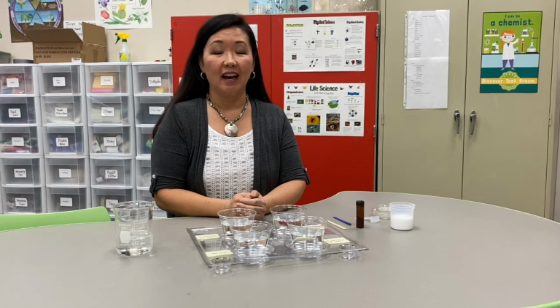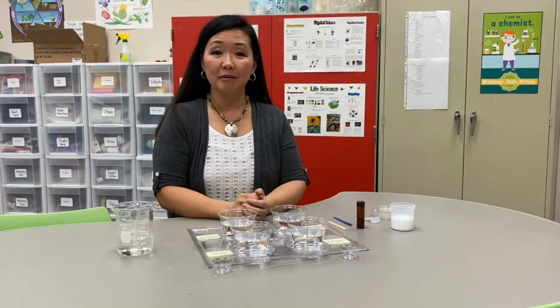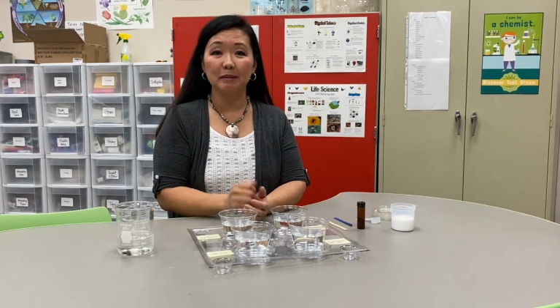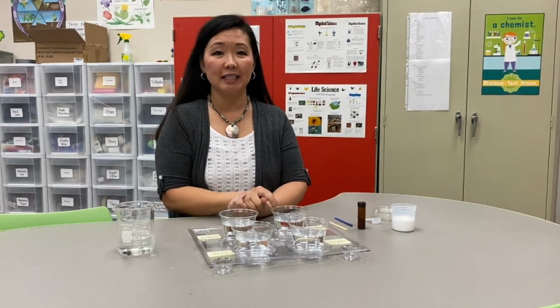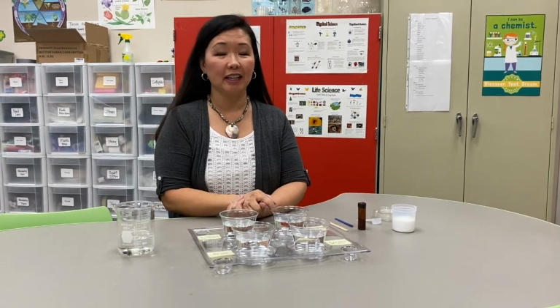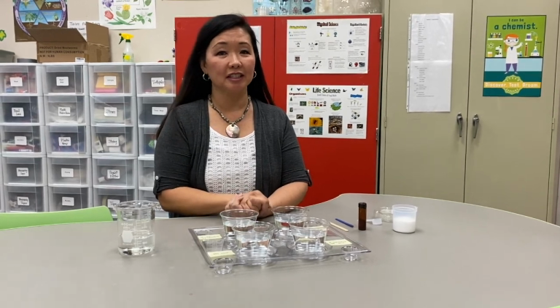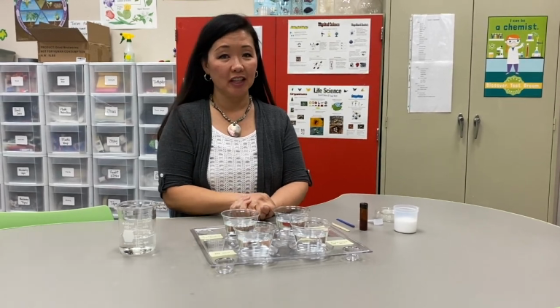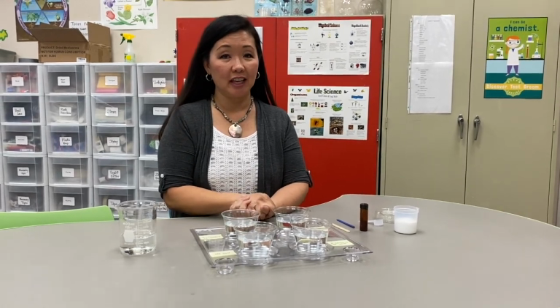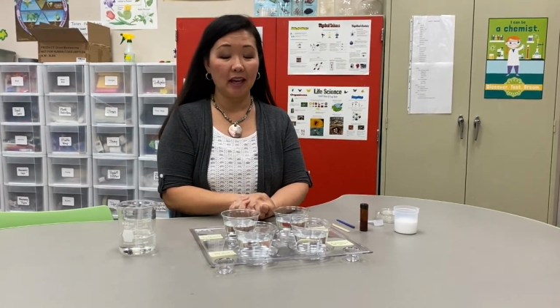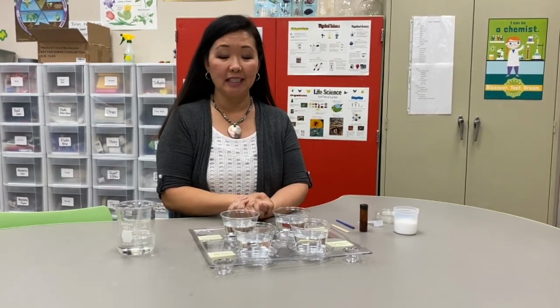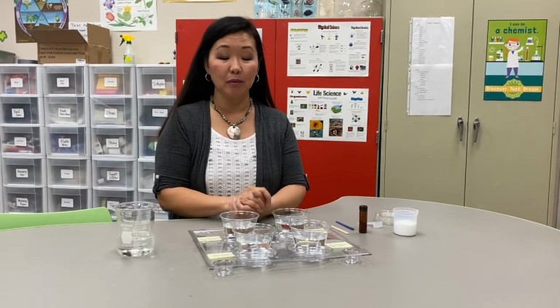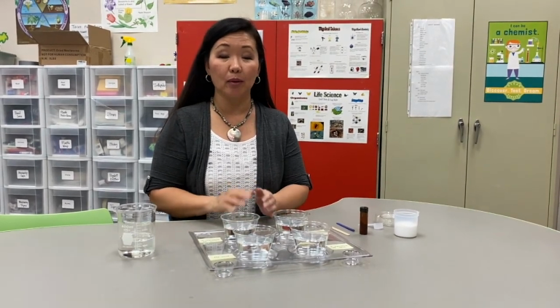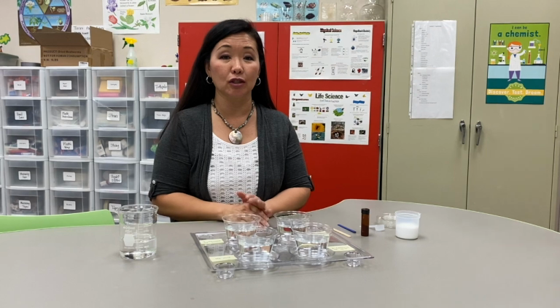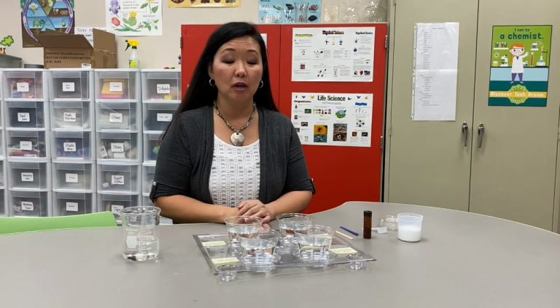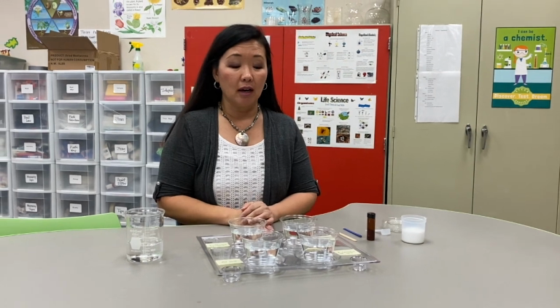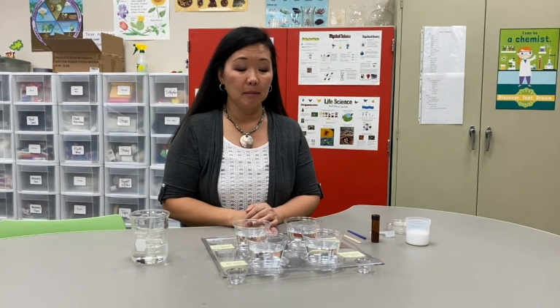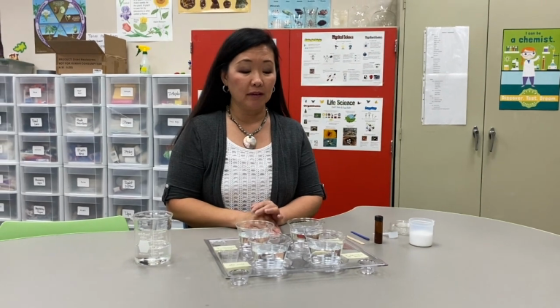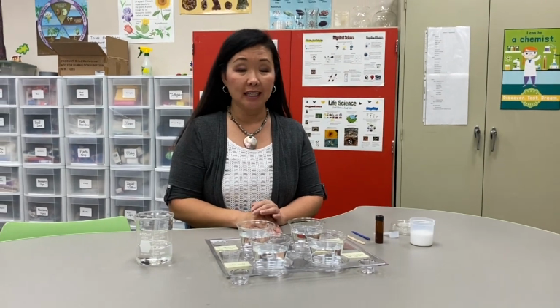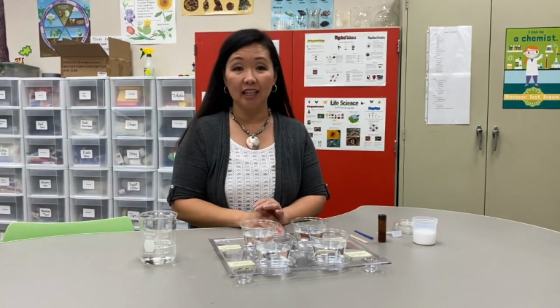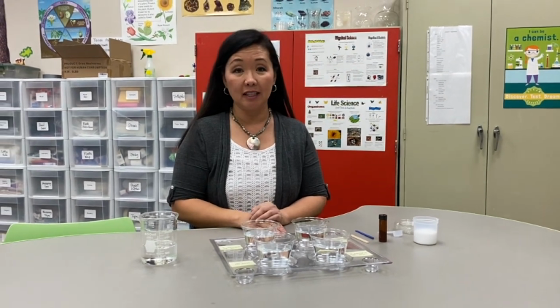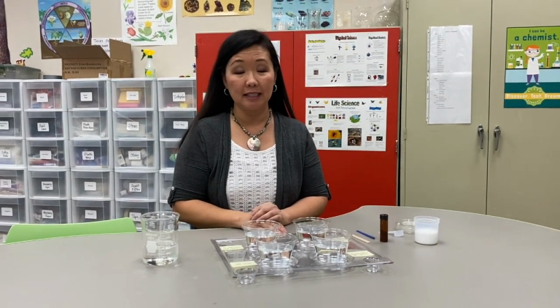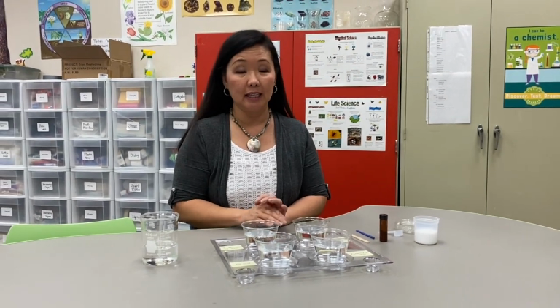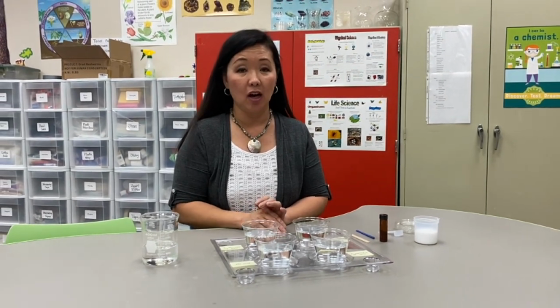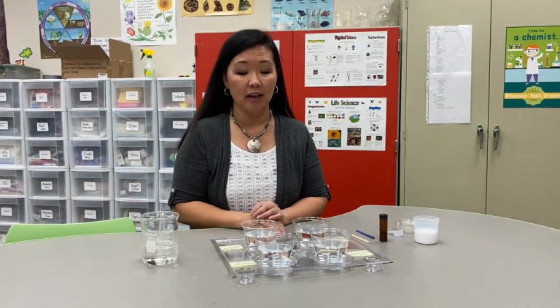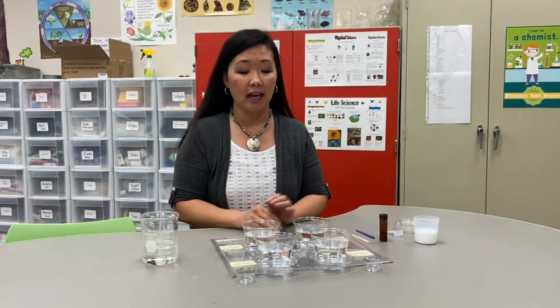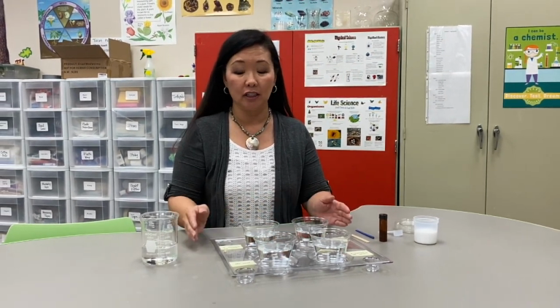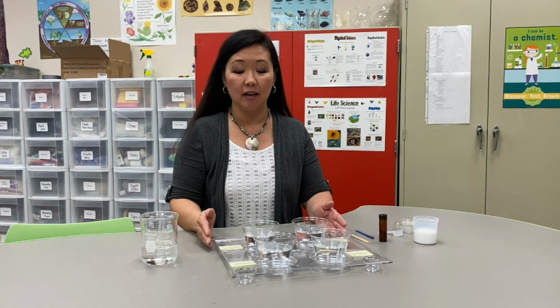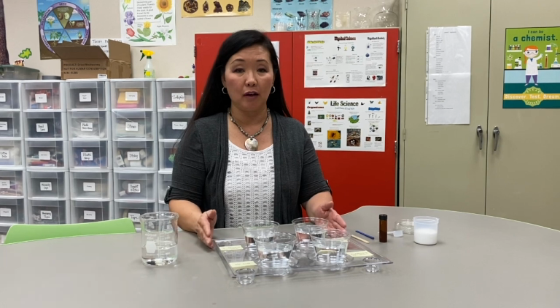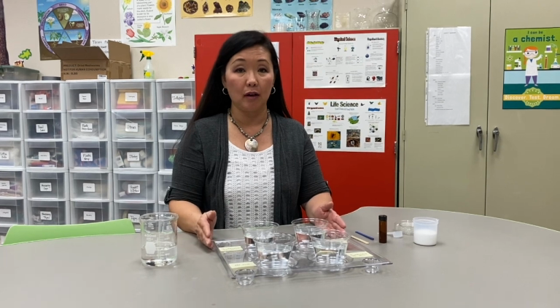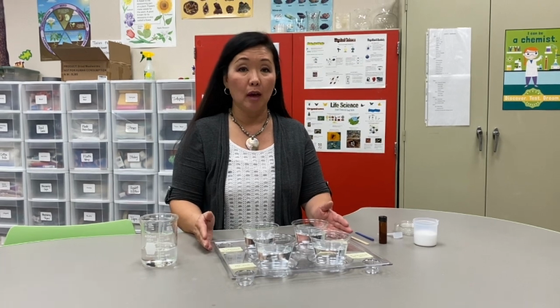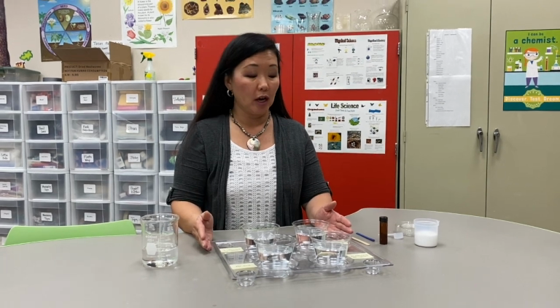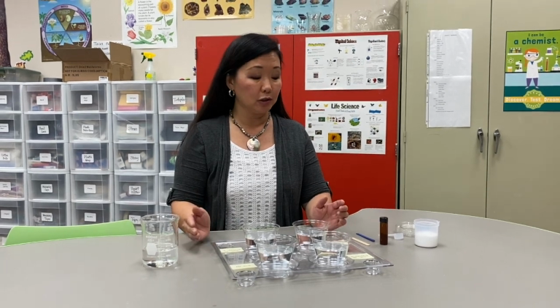Hi everyone, Ms. Patsy here at Castile Innovation Lab. Today we are going to investigate the effects of salinity on hatching of brine shrimp.